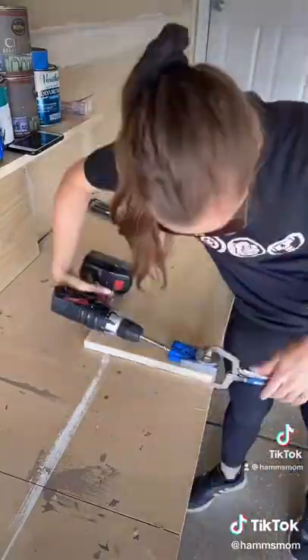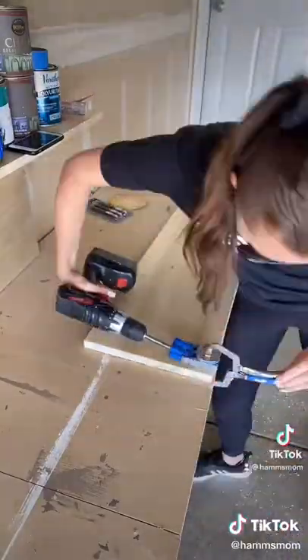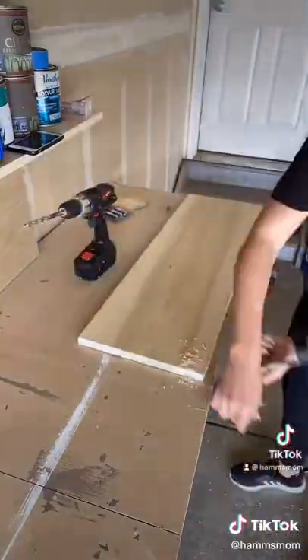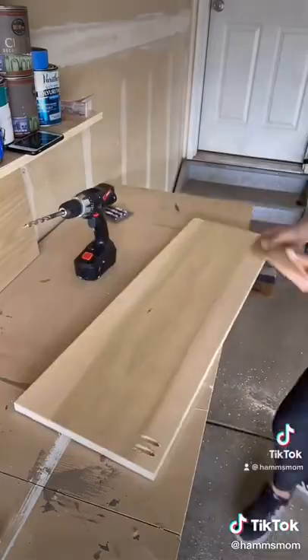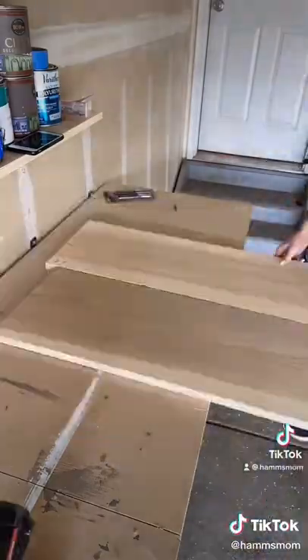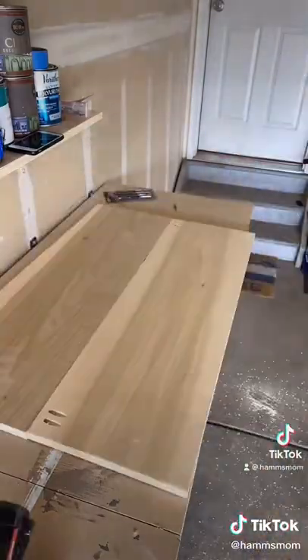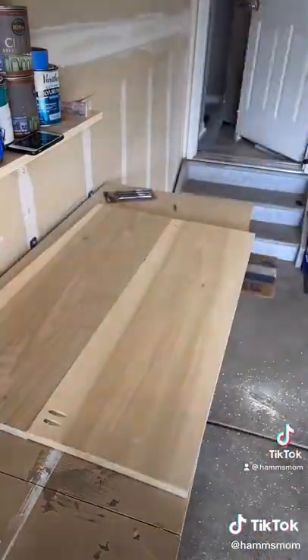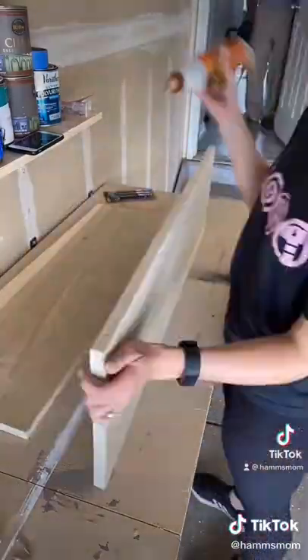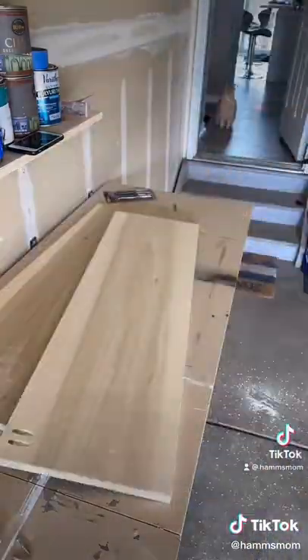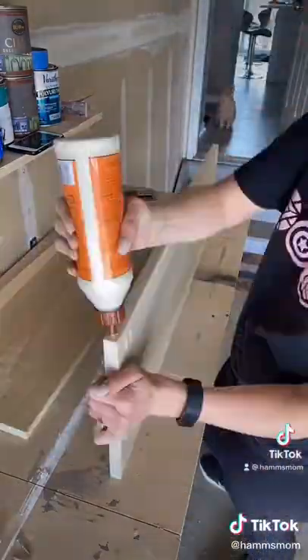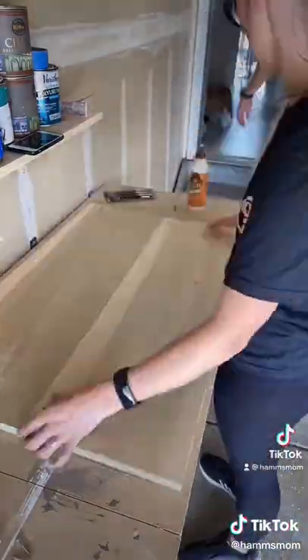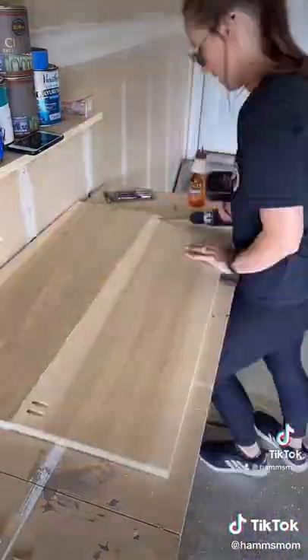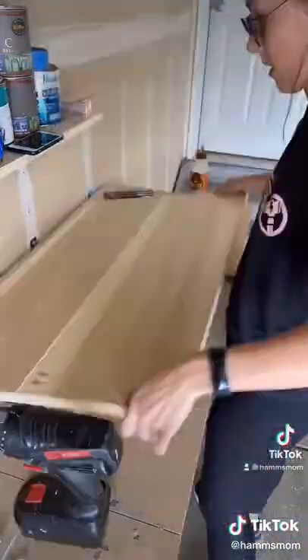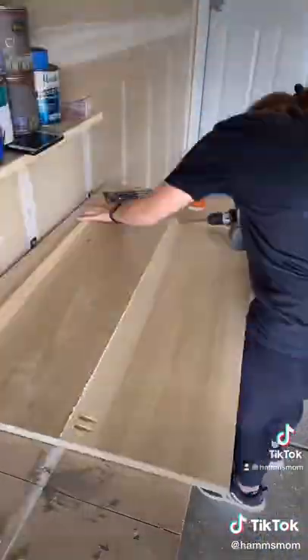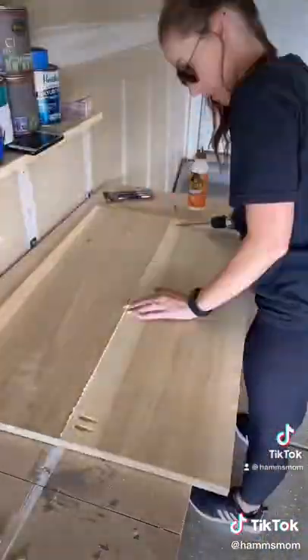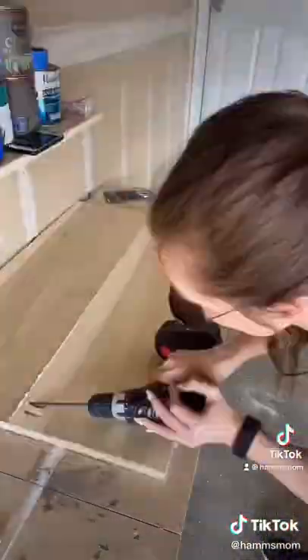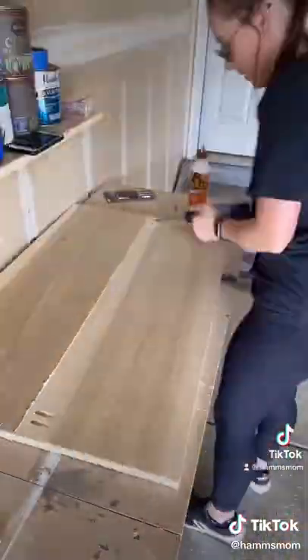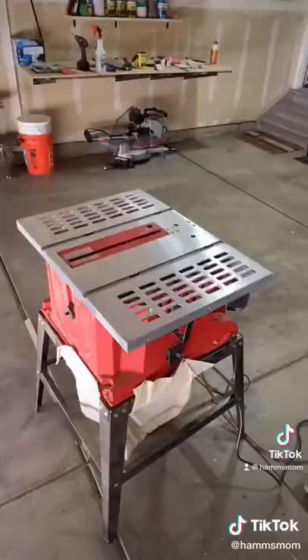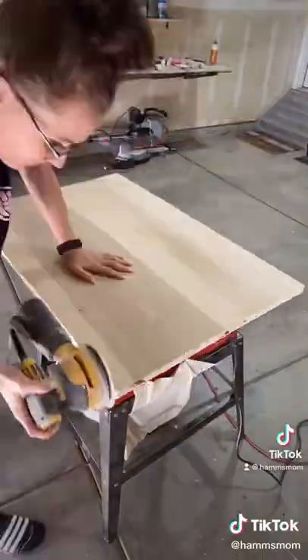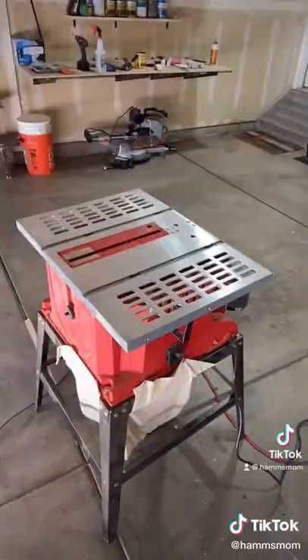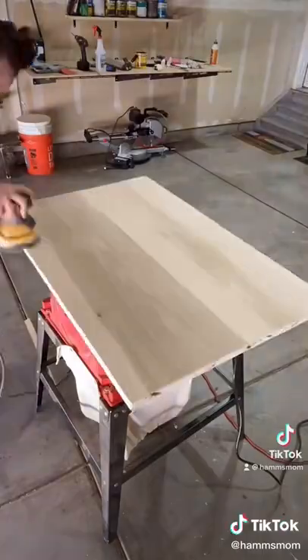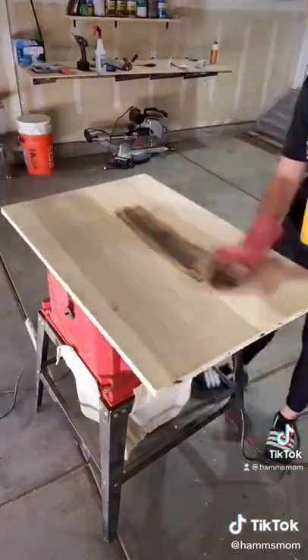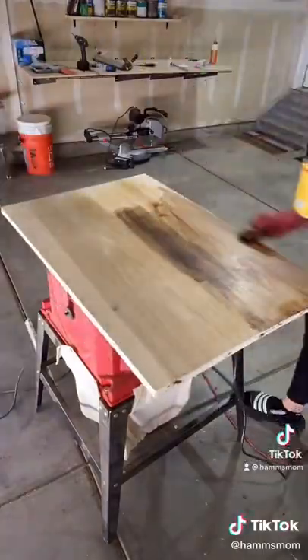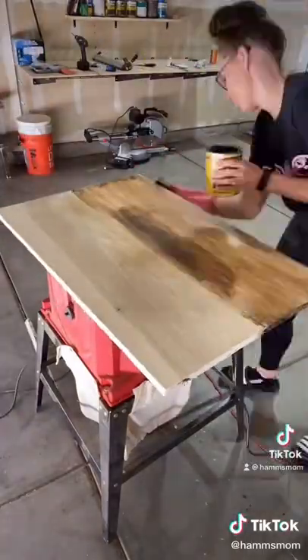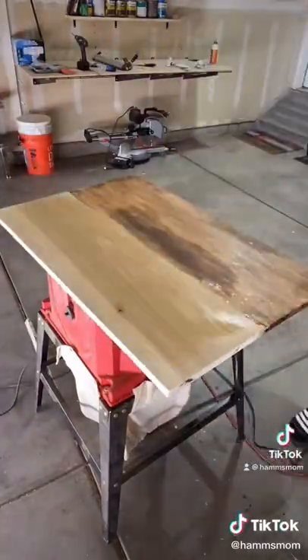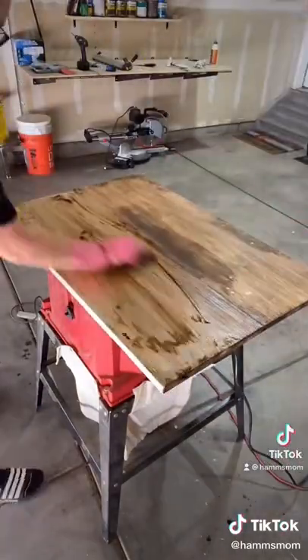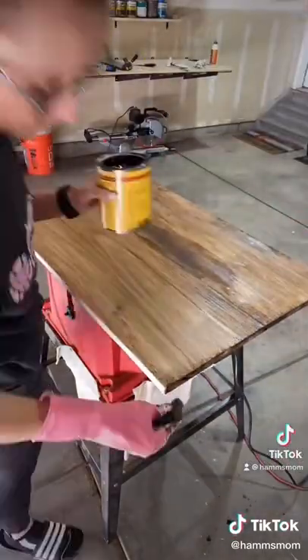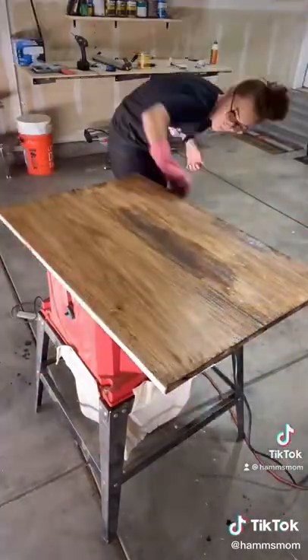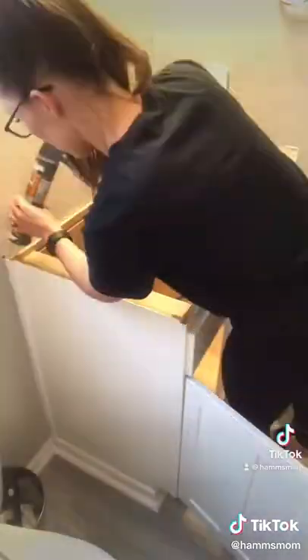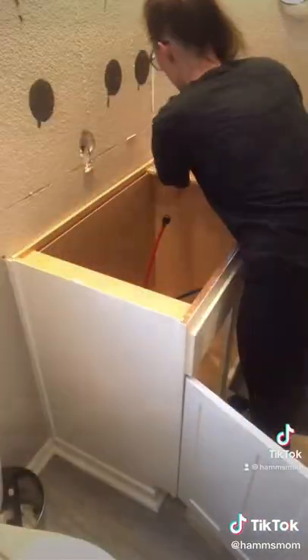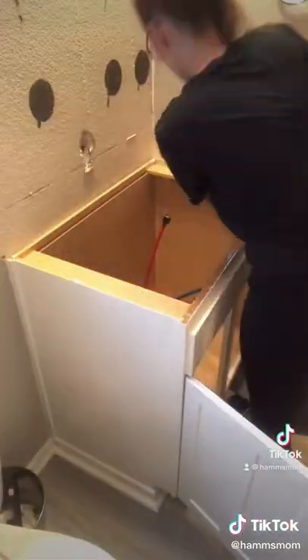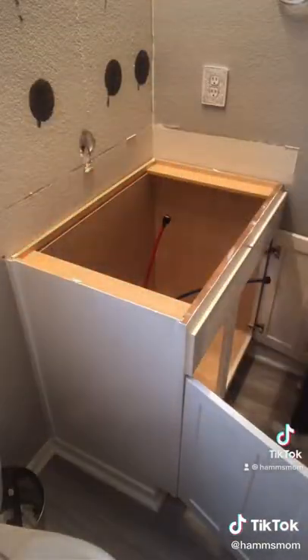I built the countertop using two 1x12 boards. I glued them together and also used pocket screws to make sure they were super secure. I then sanded it really well and stained it in color walnut.